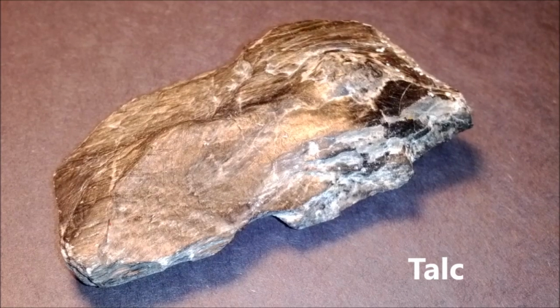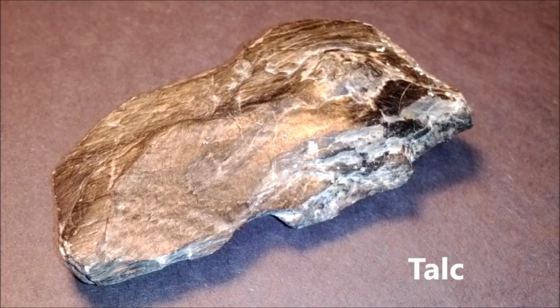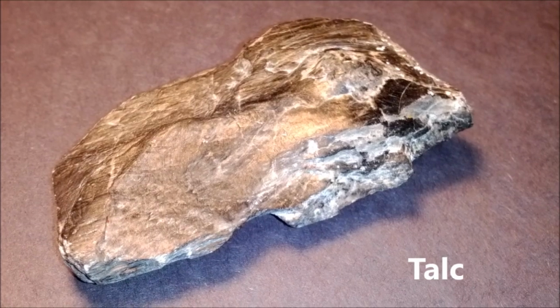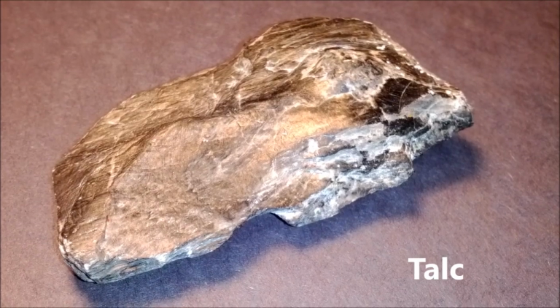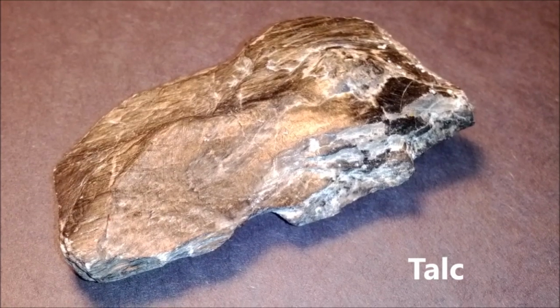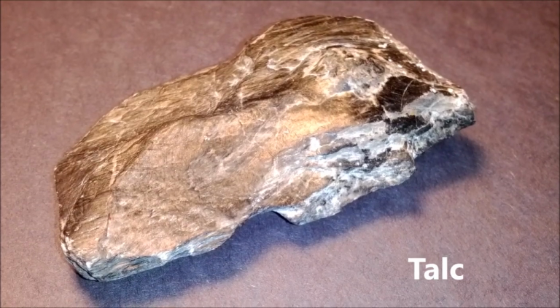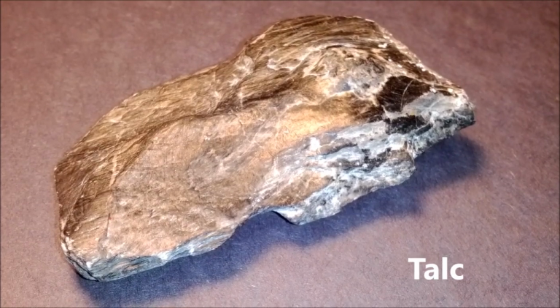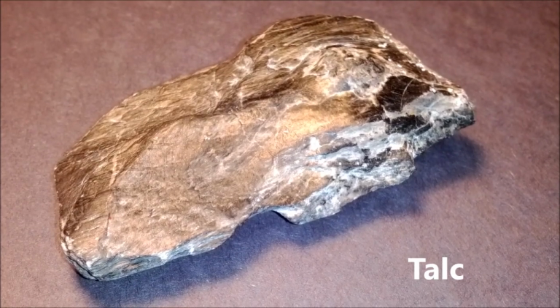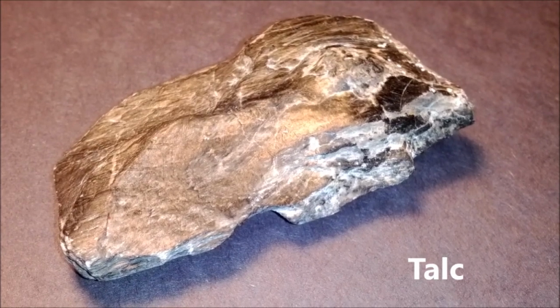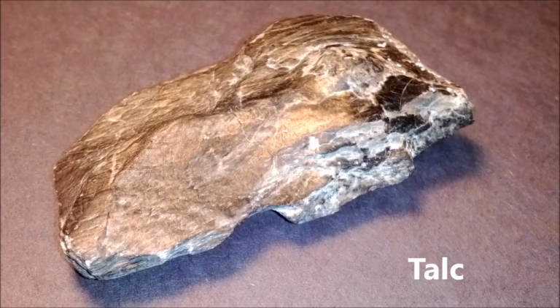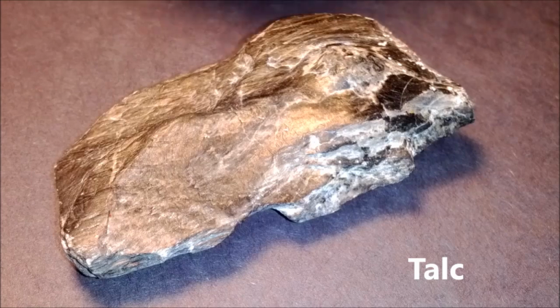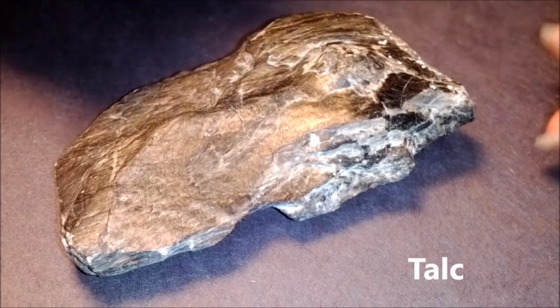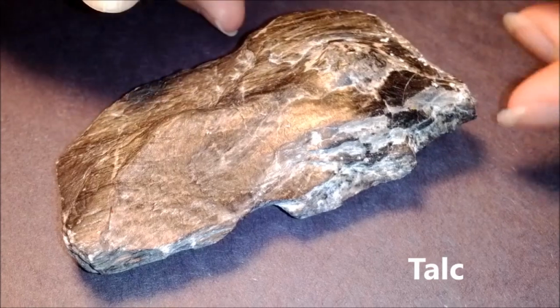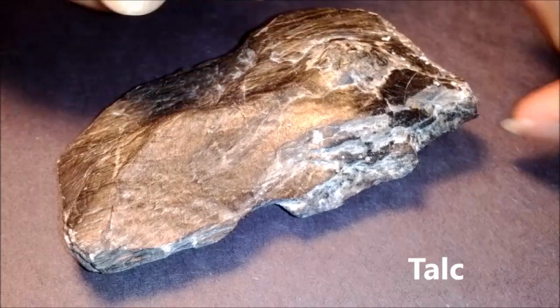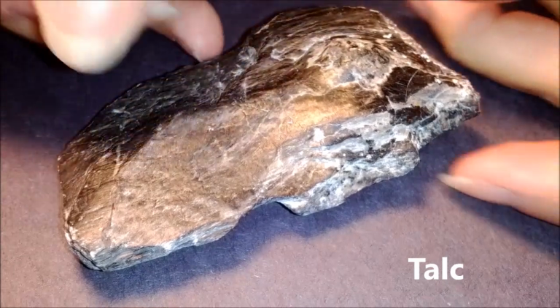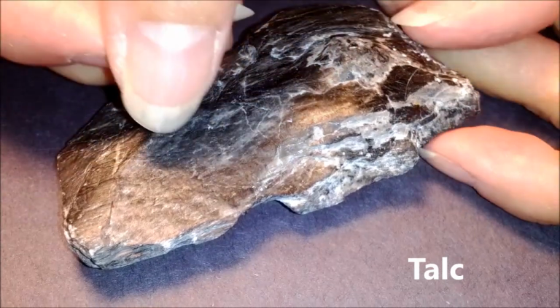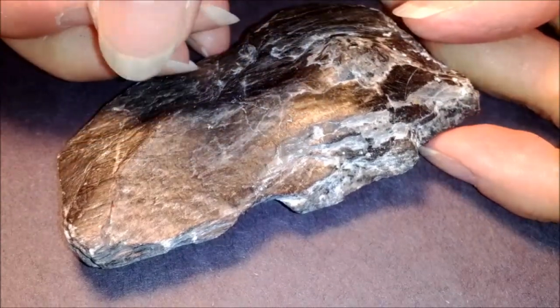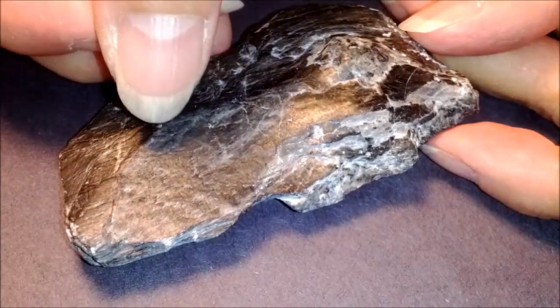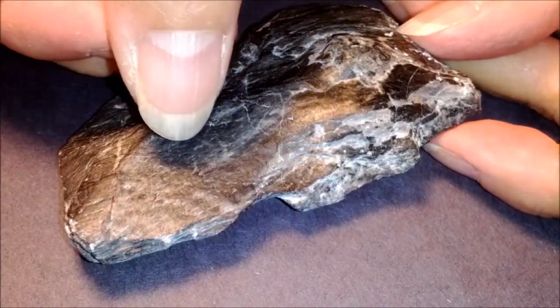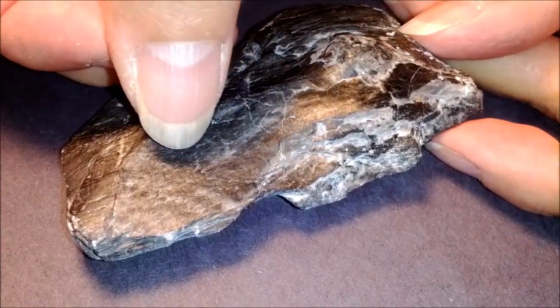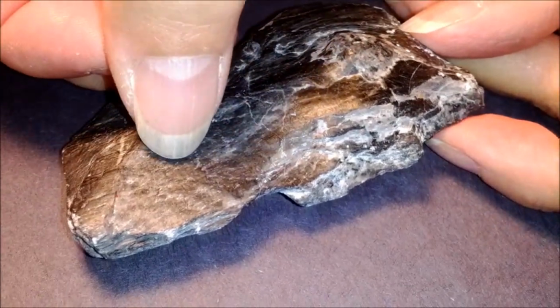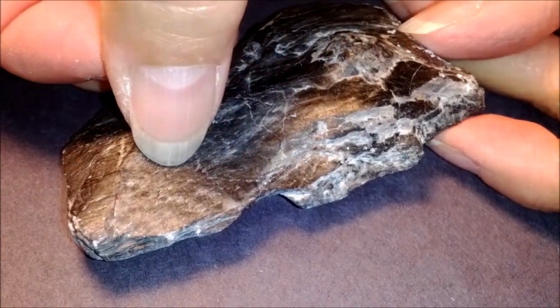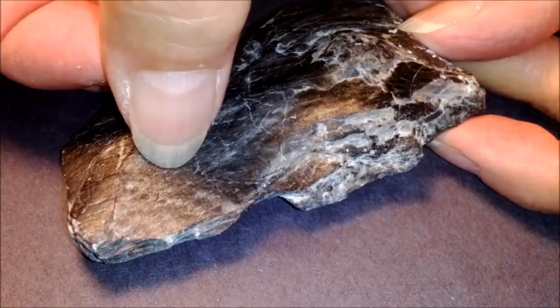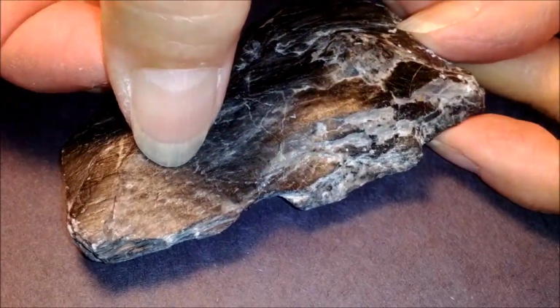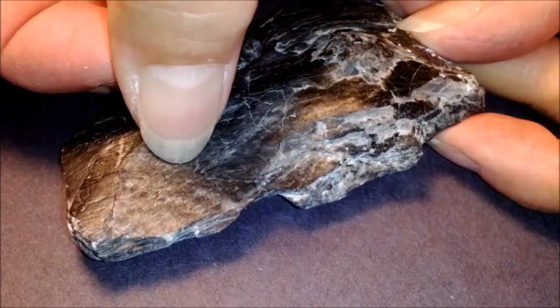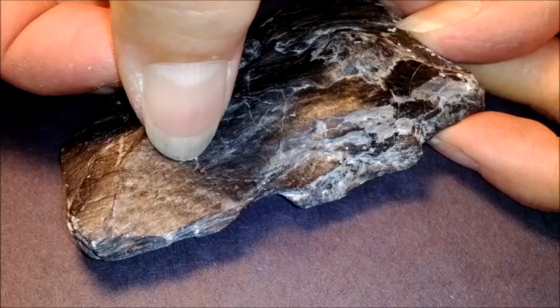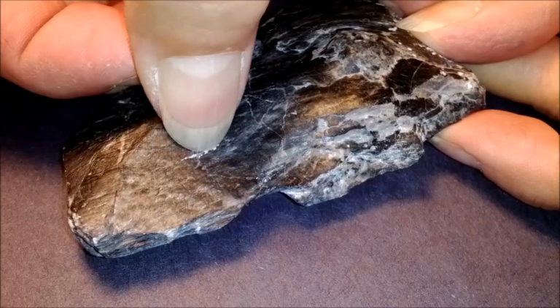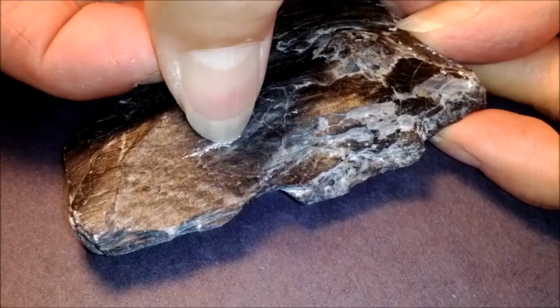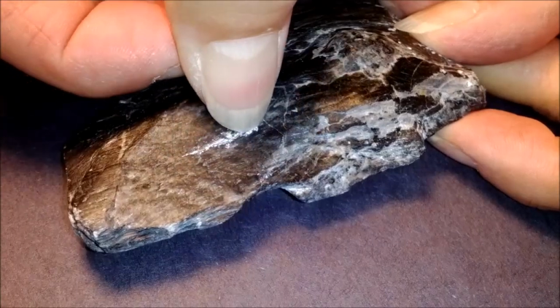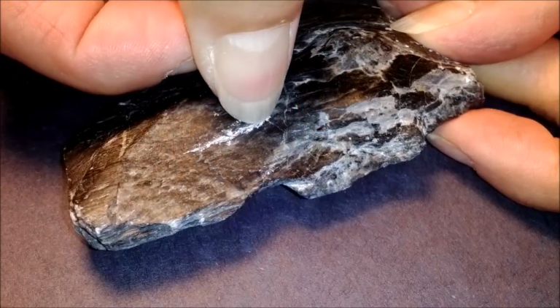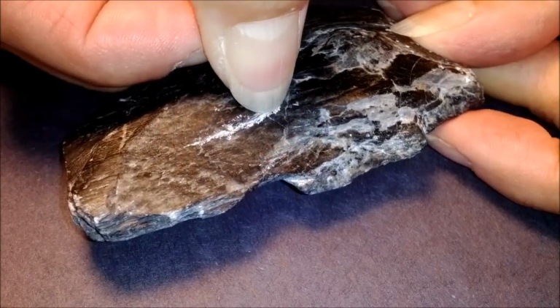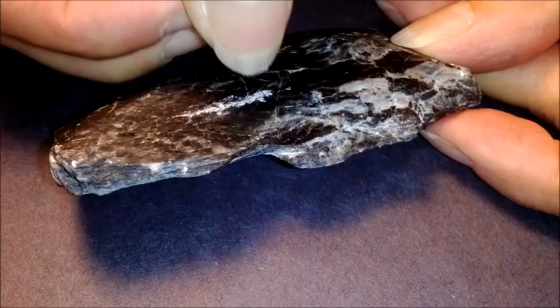This is talc. It's listed as number one on your list. Talc is one of the softest minerals, and if you notice, even my fingernail will leave a scratch on it.